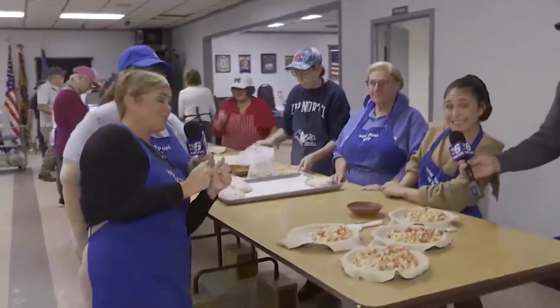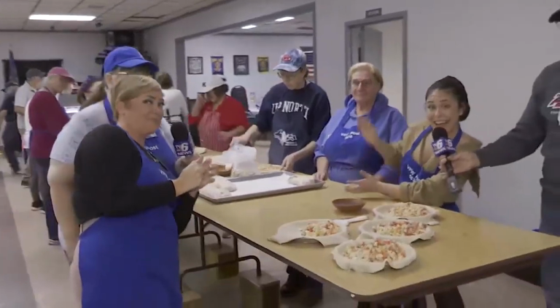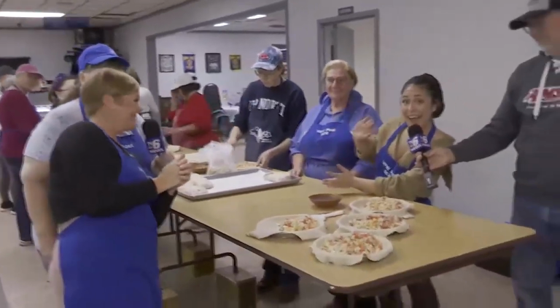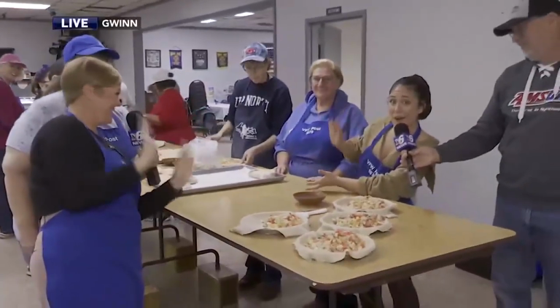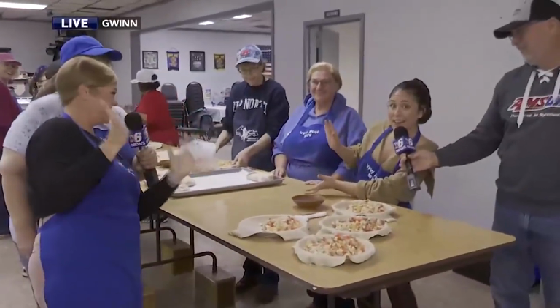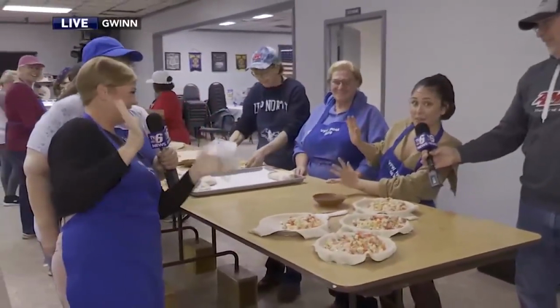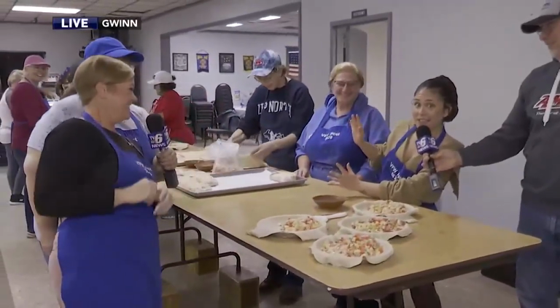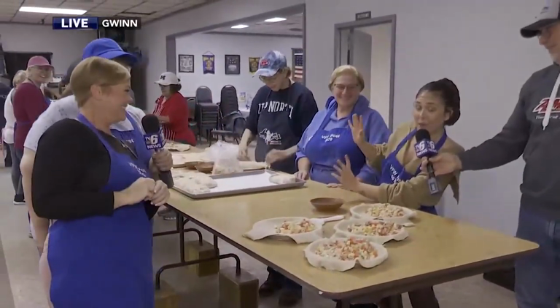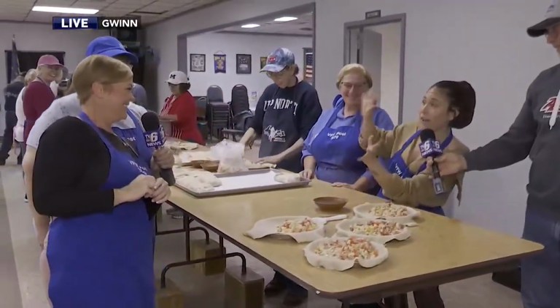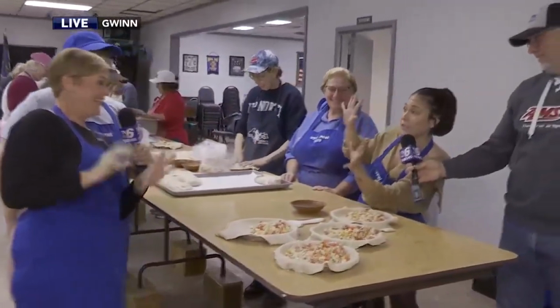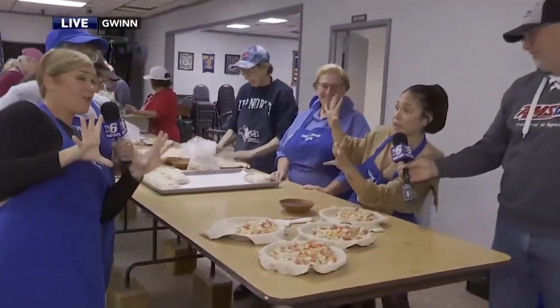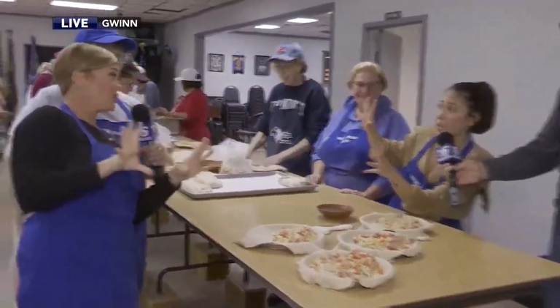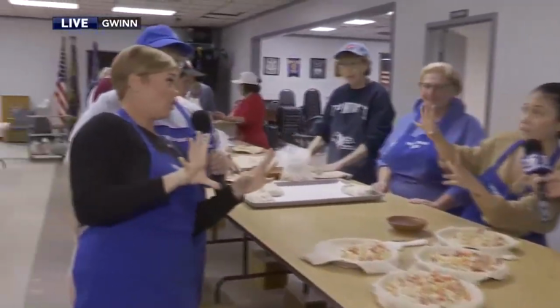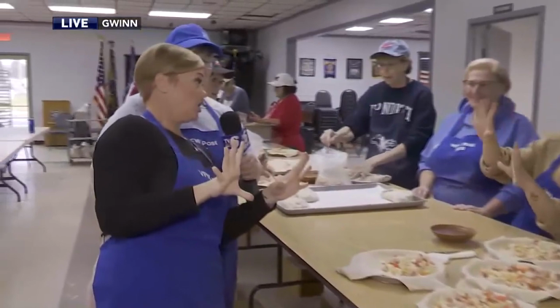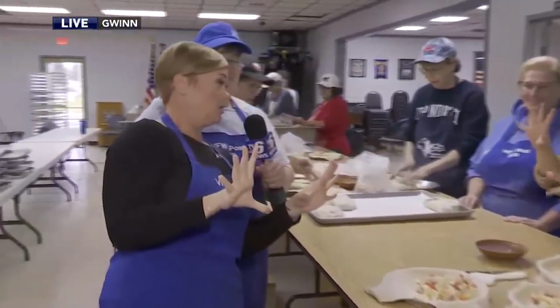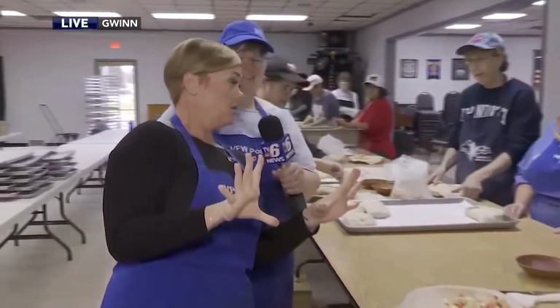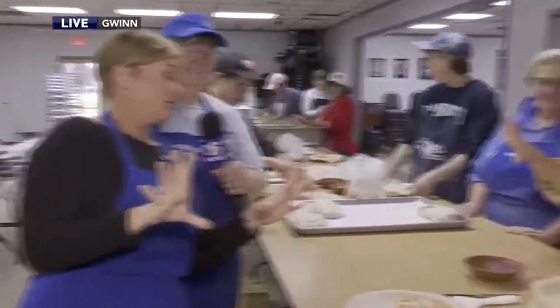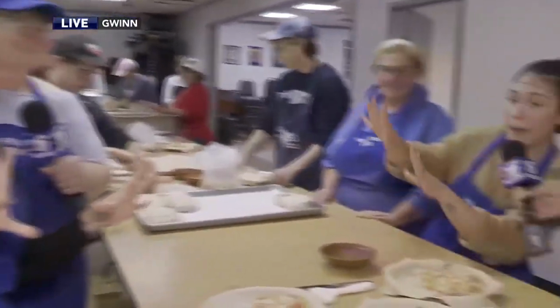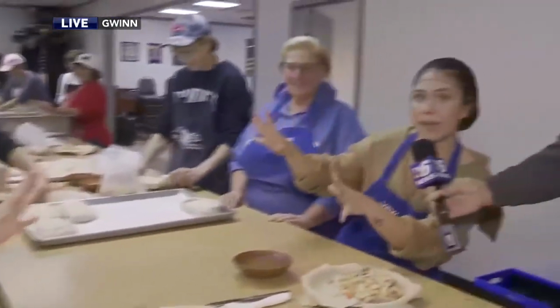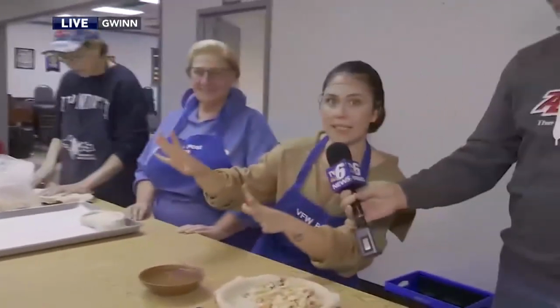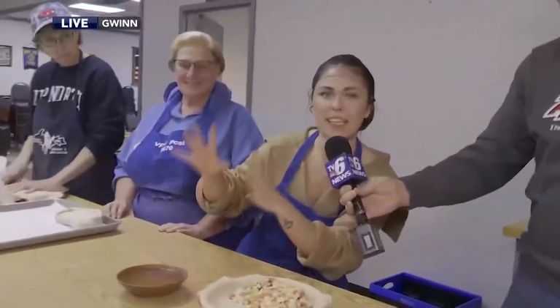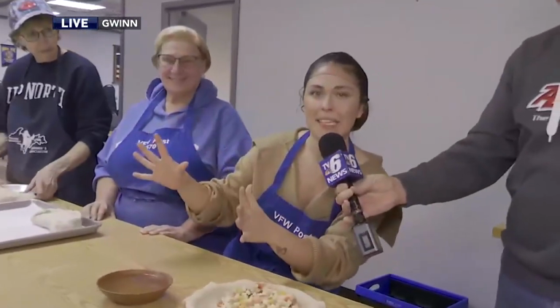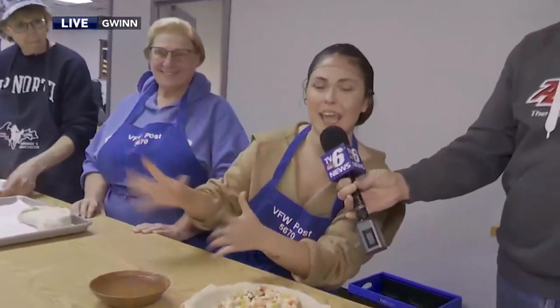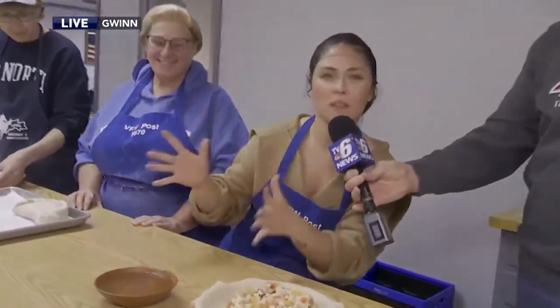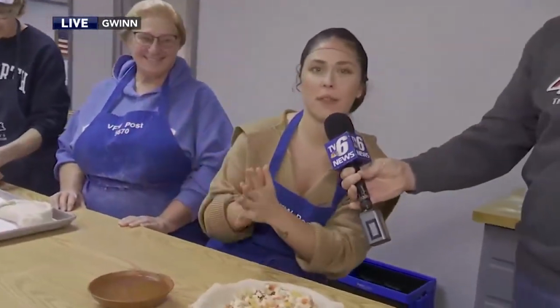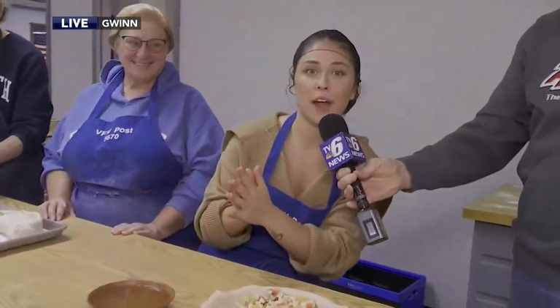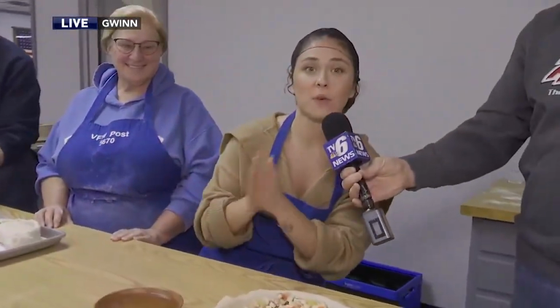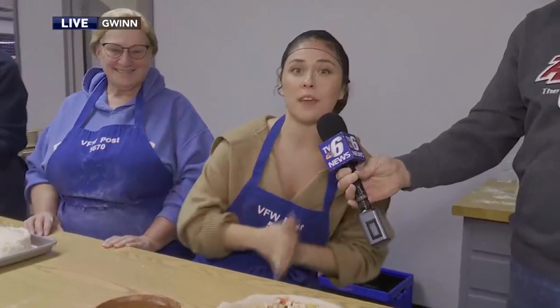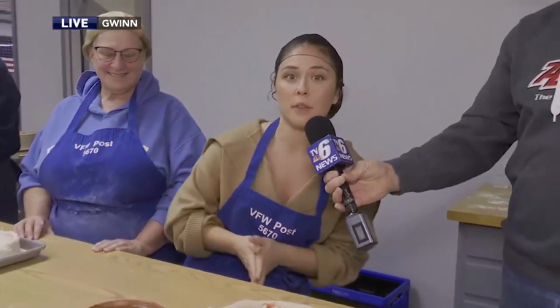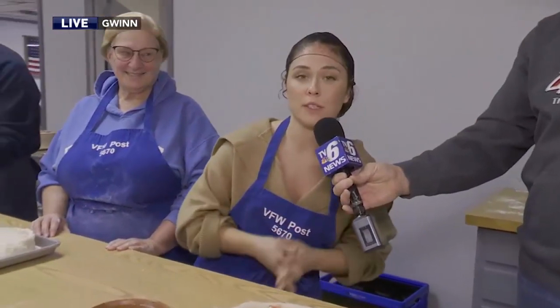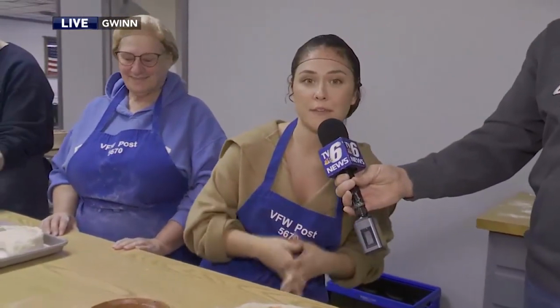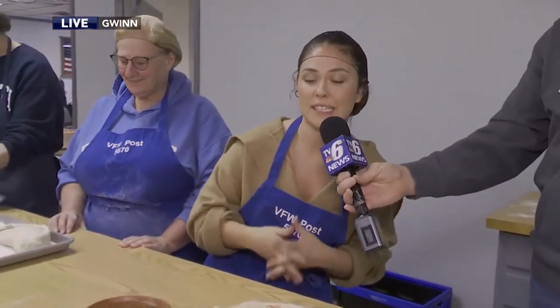Hey, hey, hey, welcome back to Upper Michigan. Today we are going hands-free. That's right, we just washed. Yes, we did. And now we are making pasties. It's pastie day once a month here at the Gwinn VFW Post 5670.